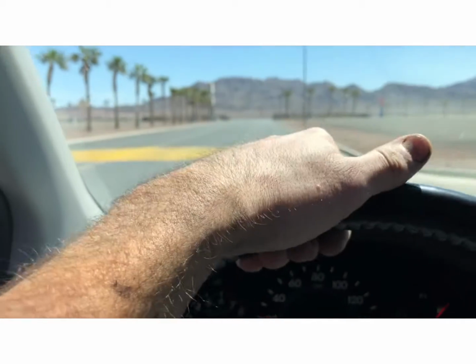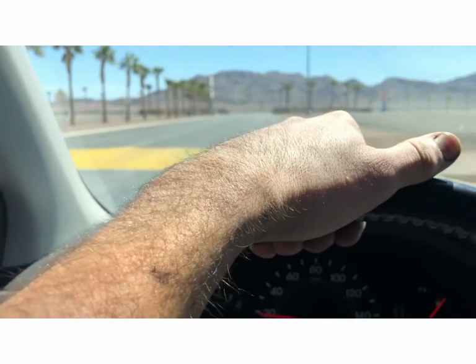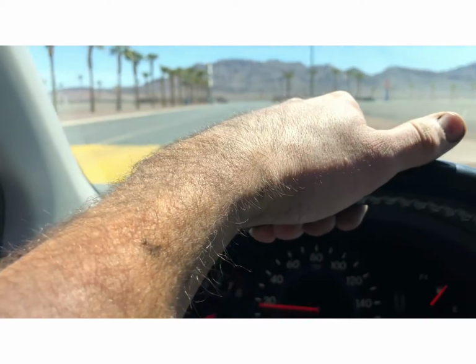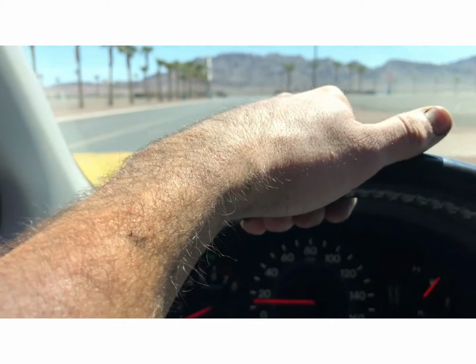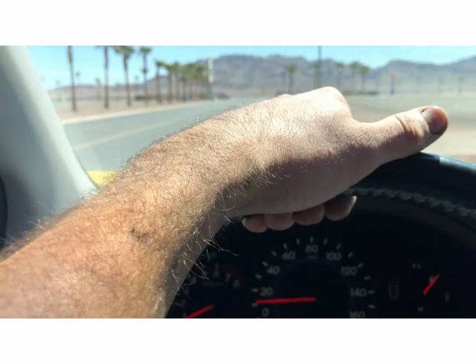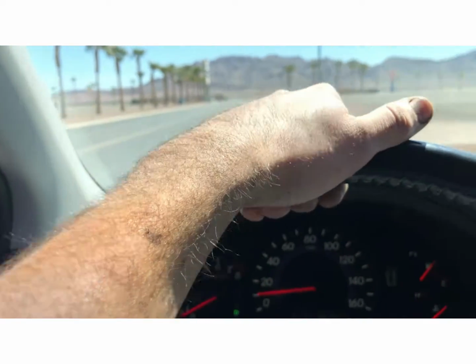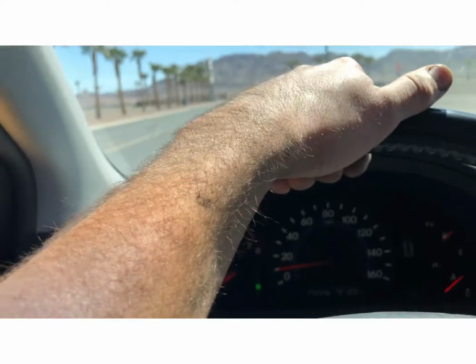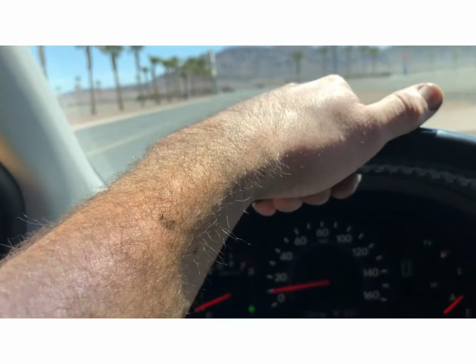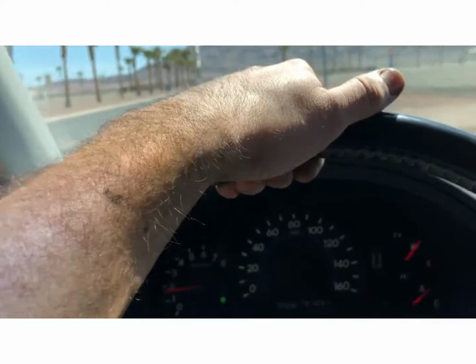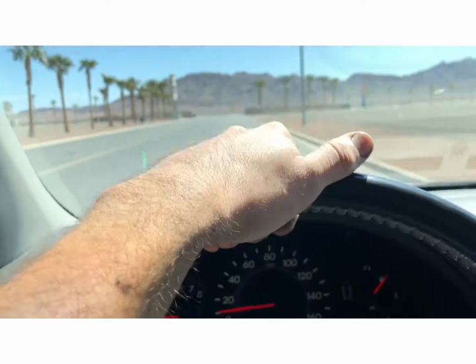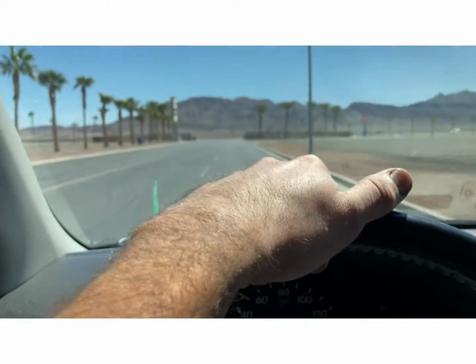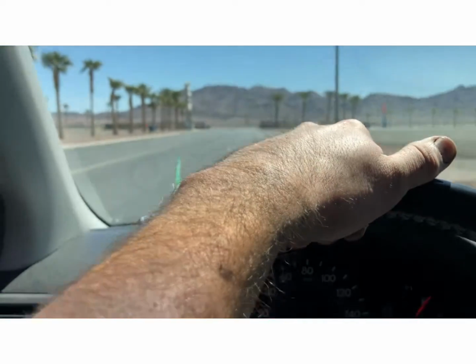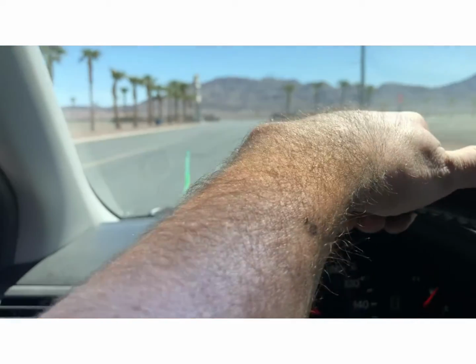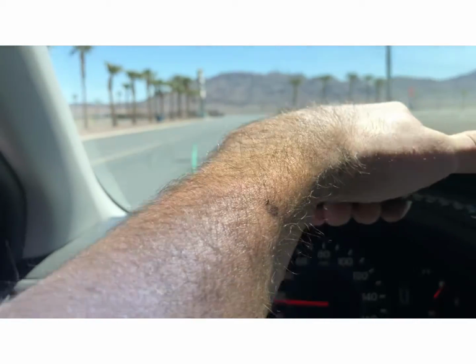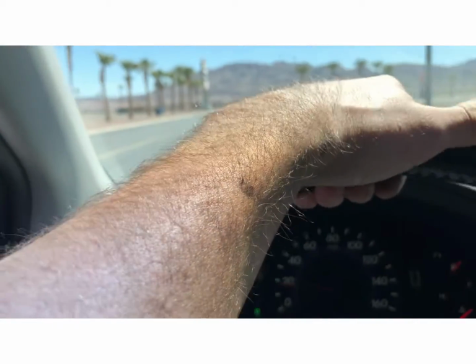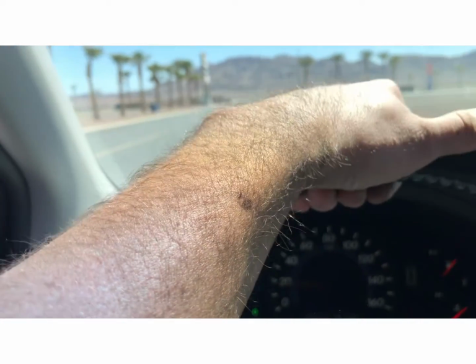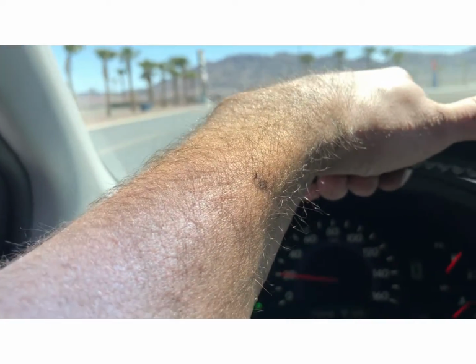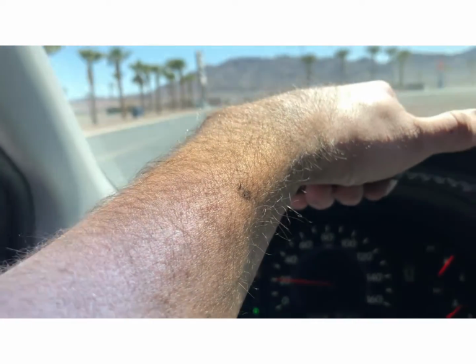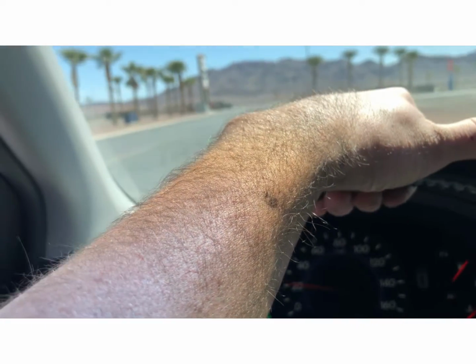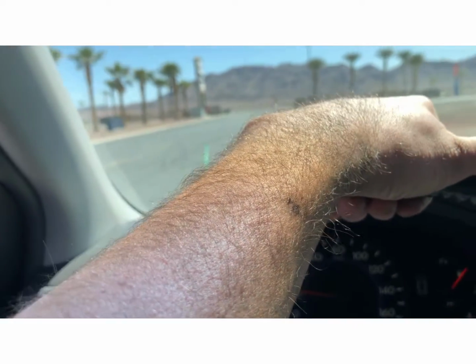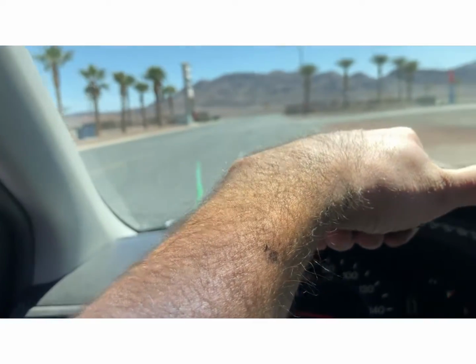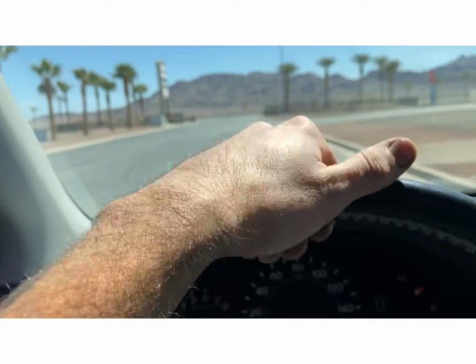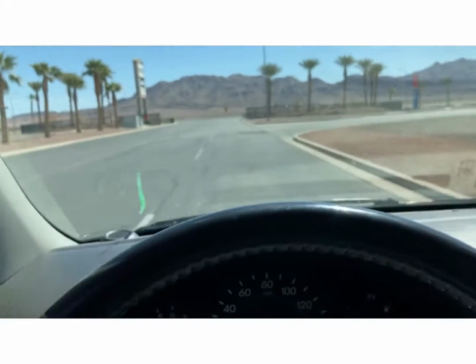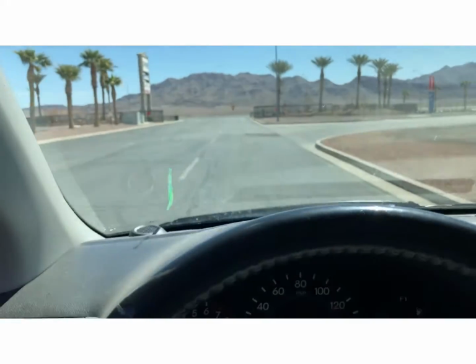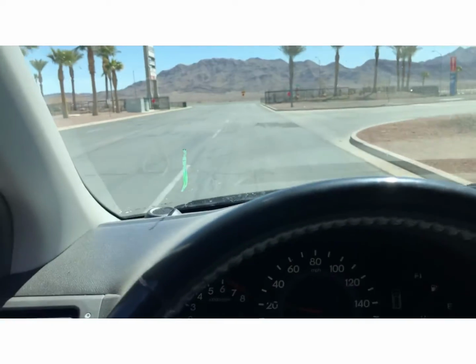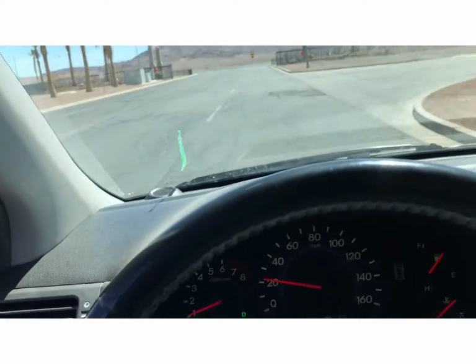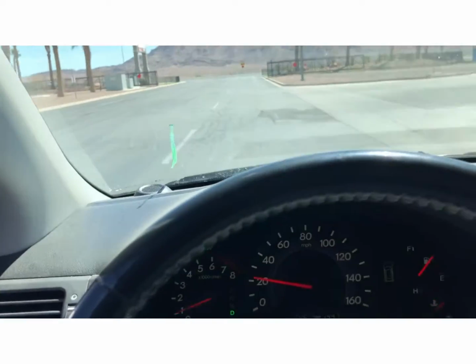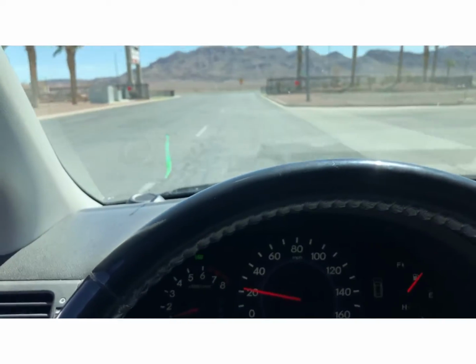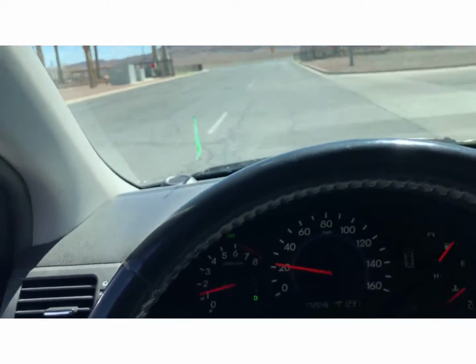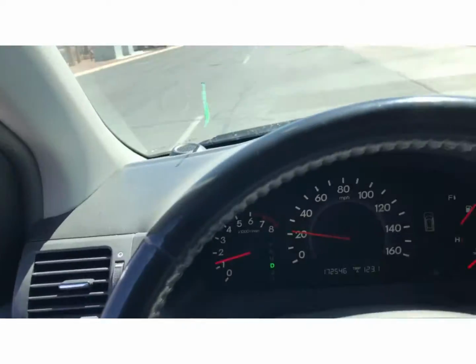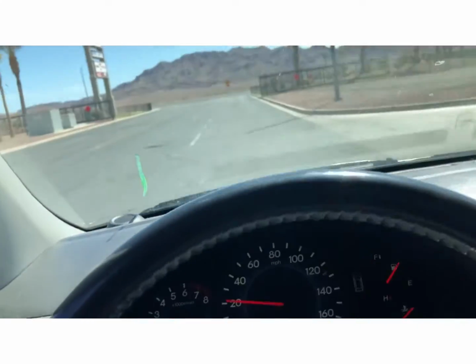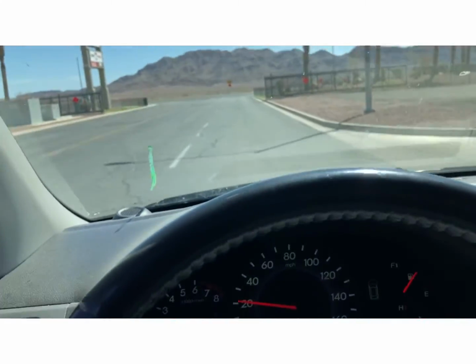We're coming up on almost three minutes — I think that's a good introduction of this Honda Odyssey. I'll get back to base and let you all know how this test drive went. Next time!